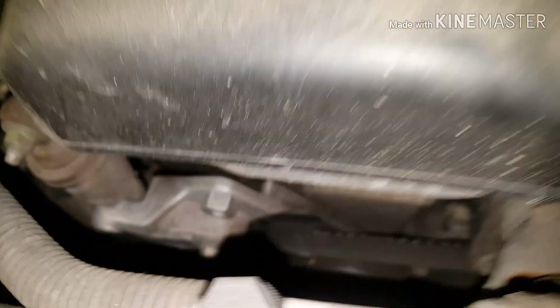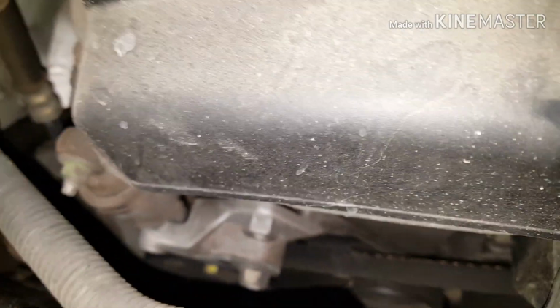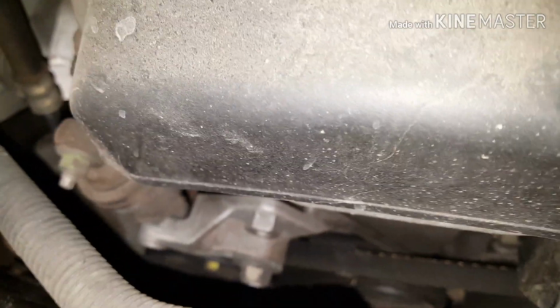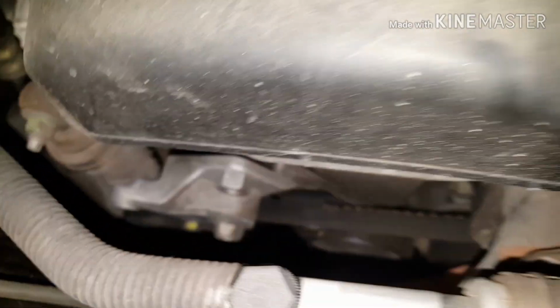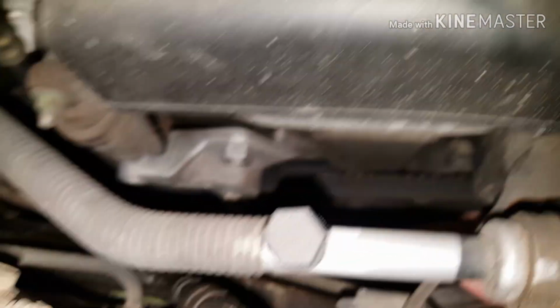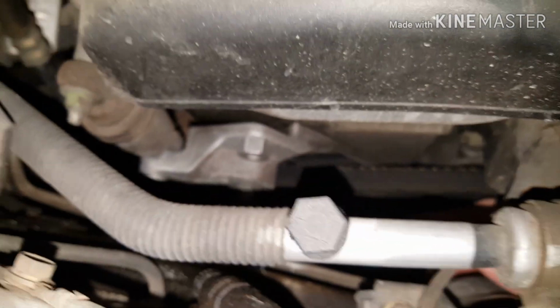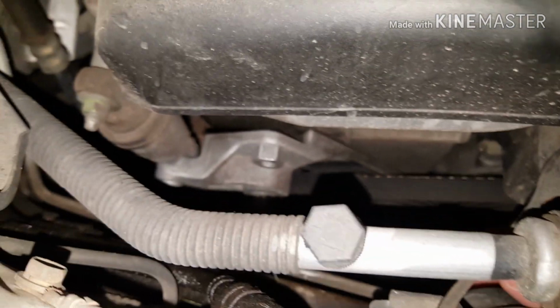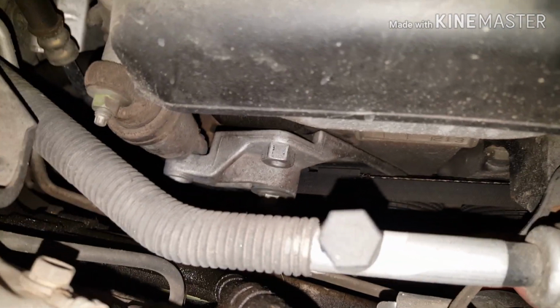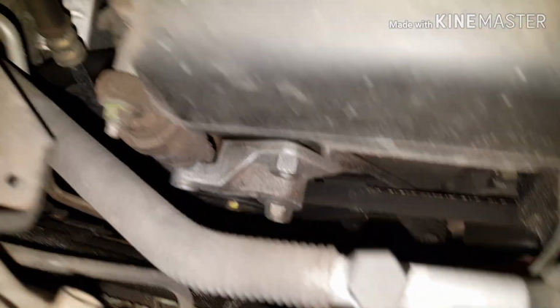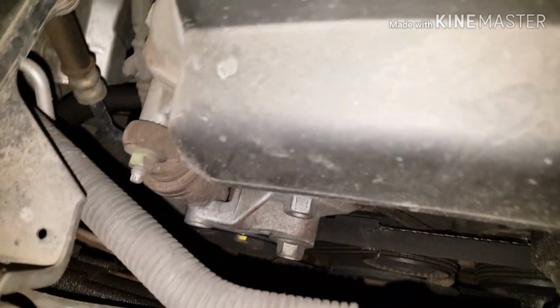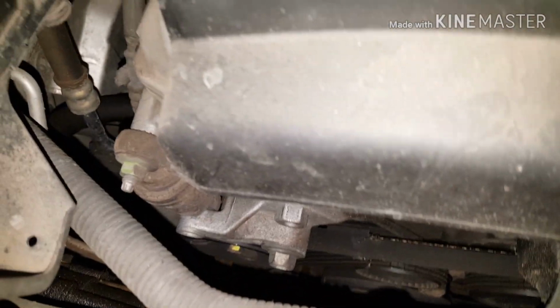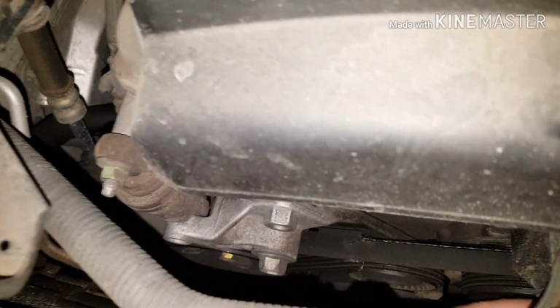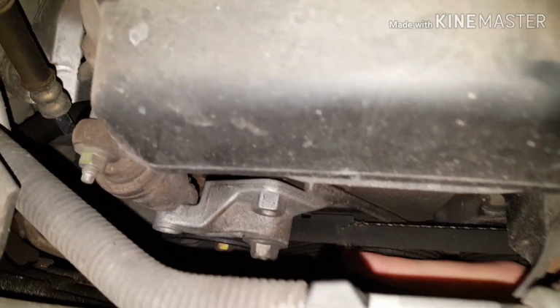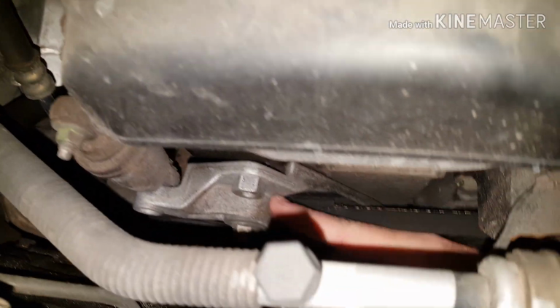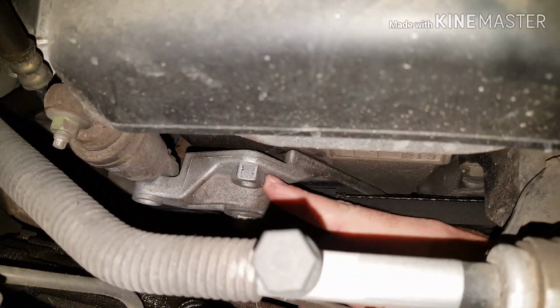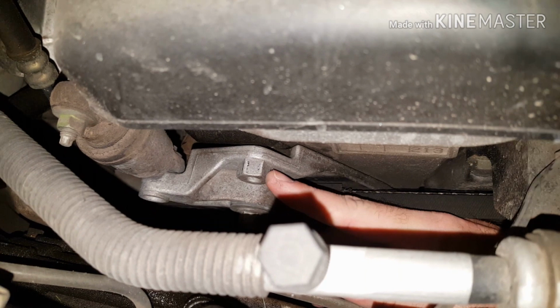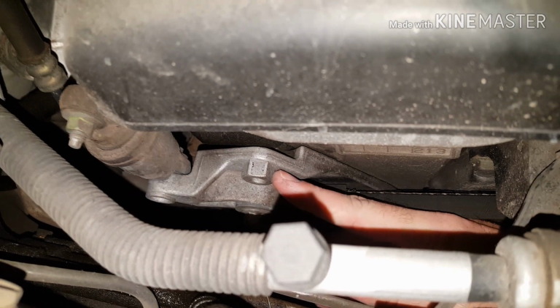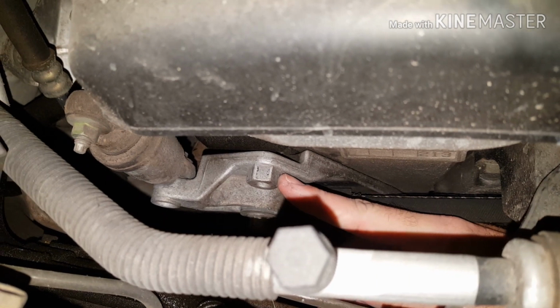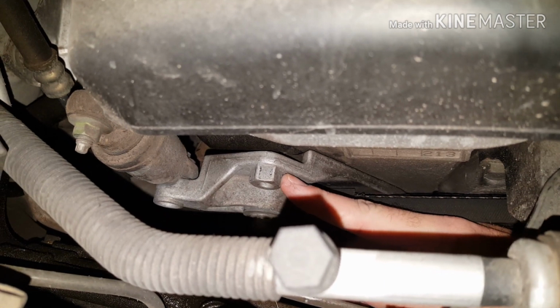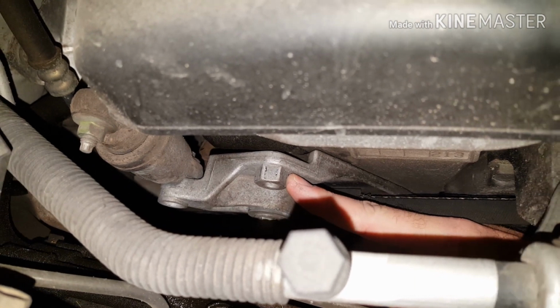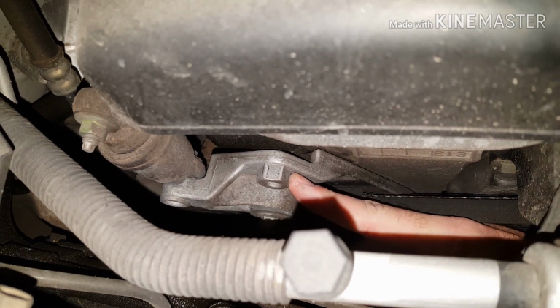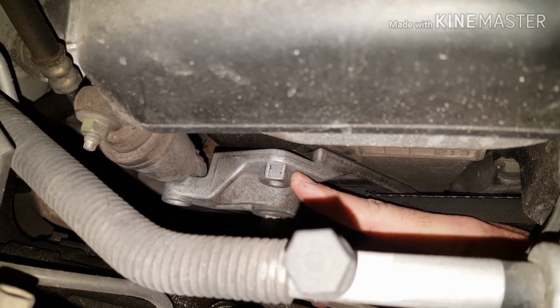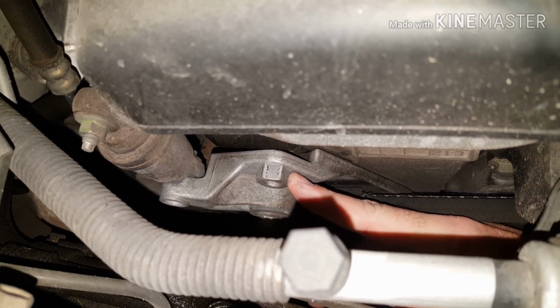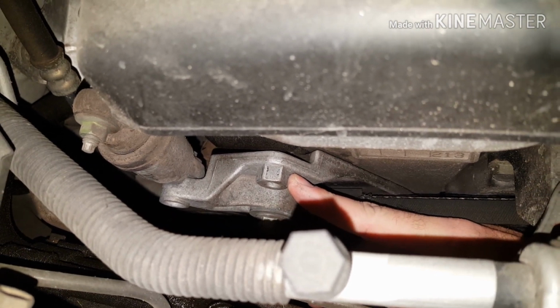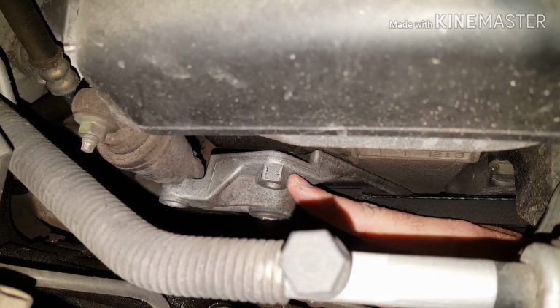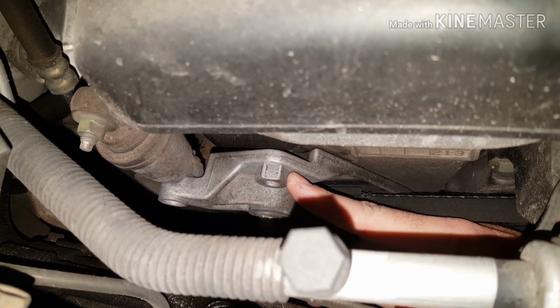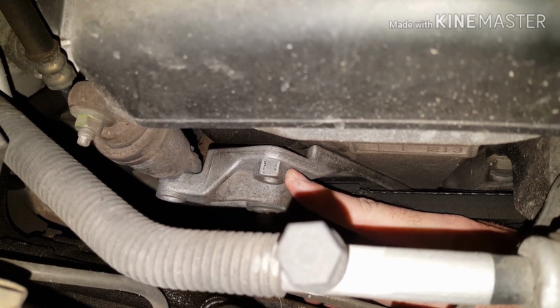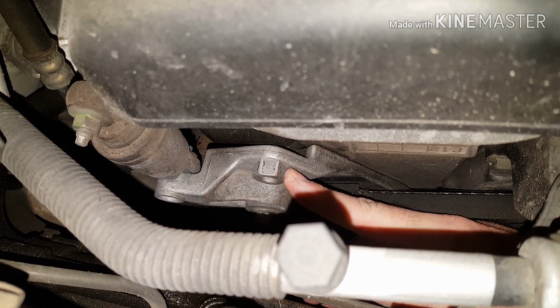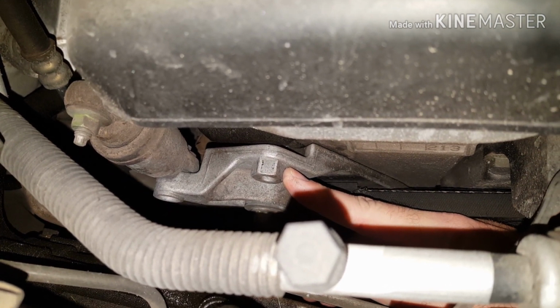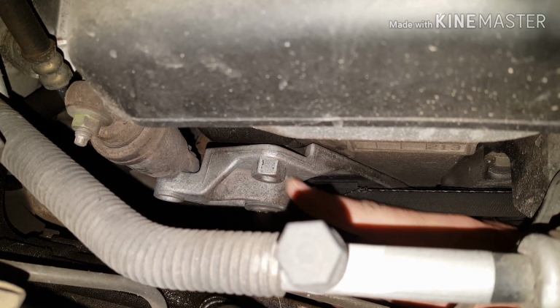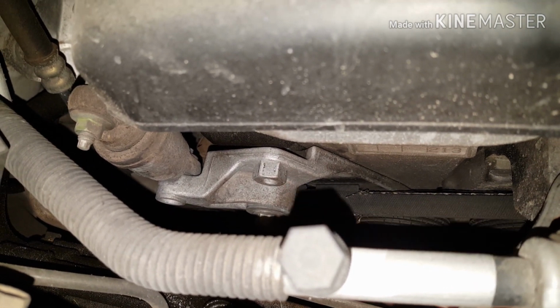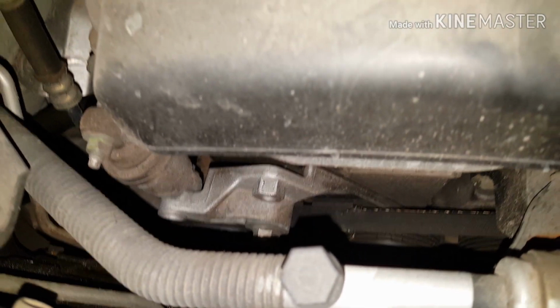Now you can see right here — it's not even really a nut or anything but it is a 19mm right here, and that is what you're going to use to loosen your serpentine belt.